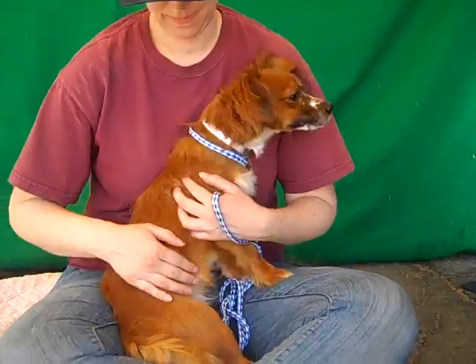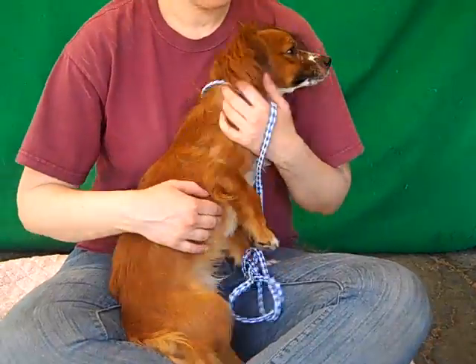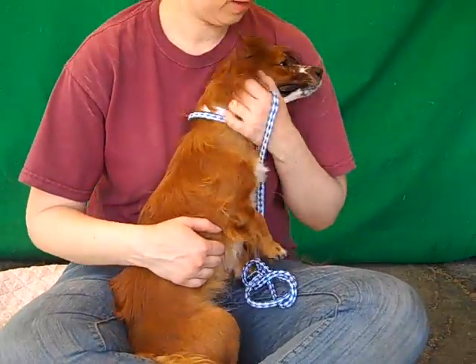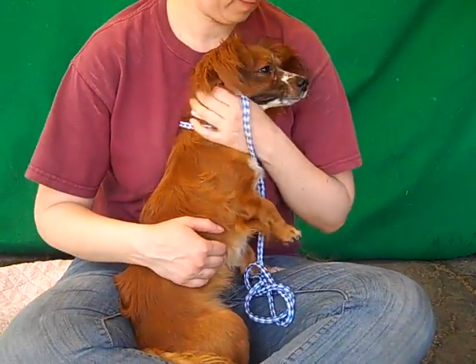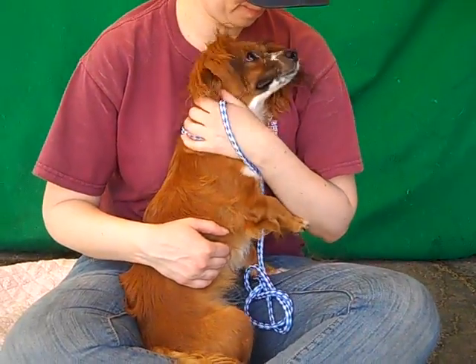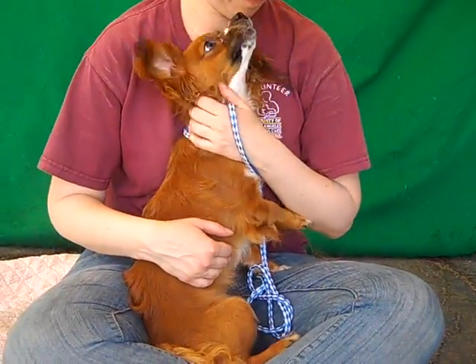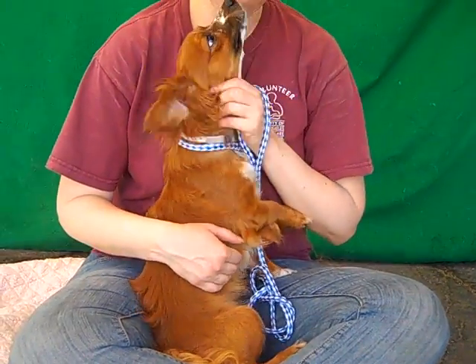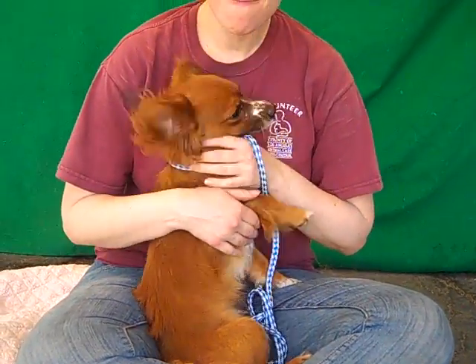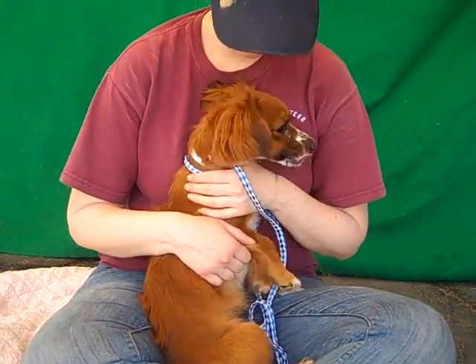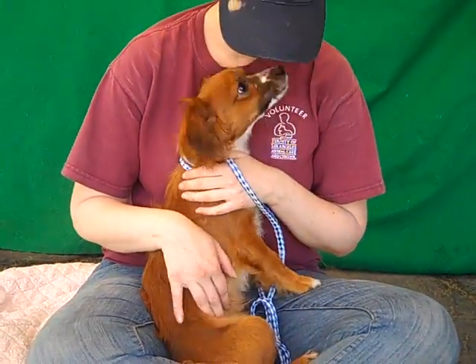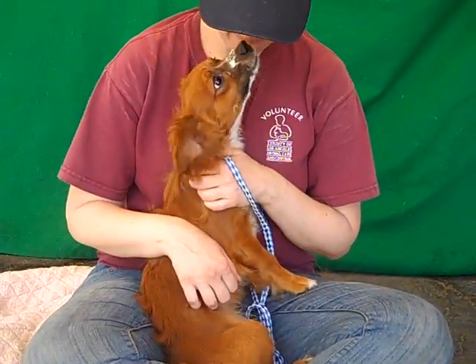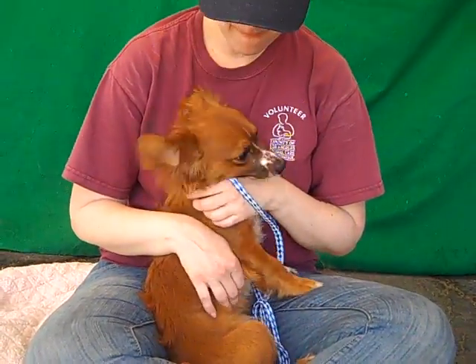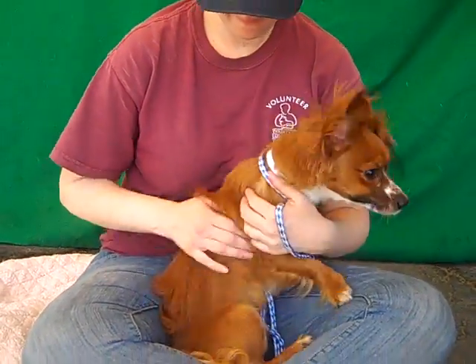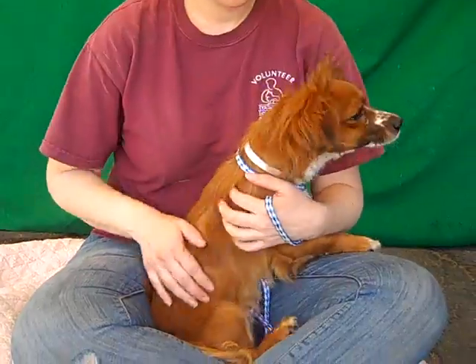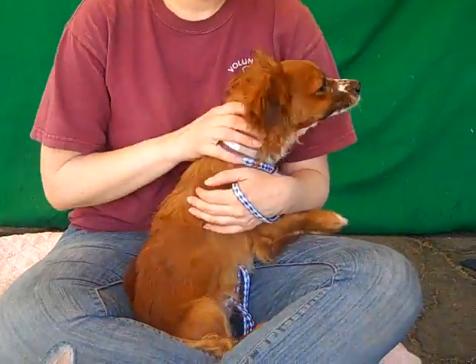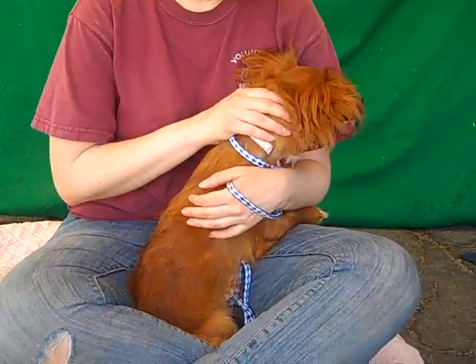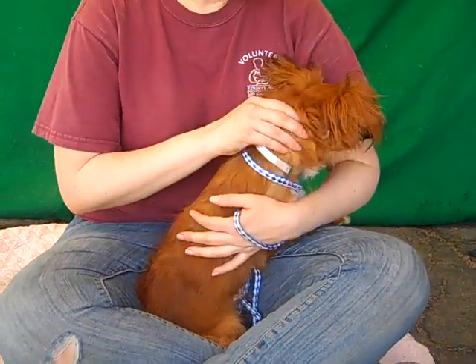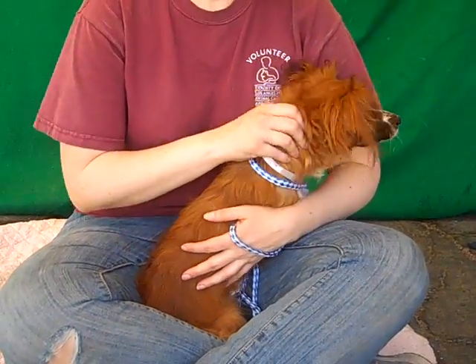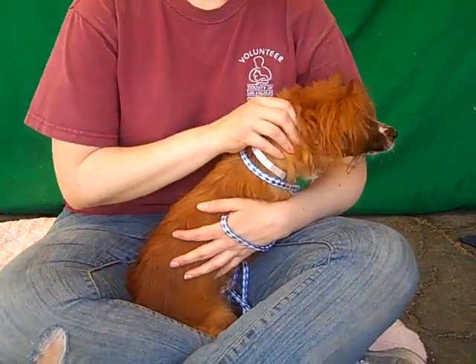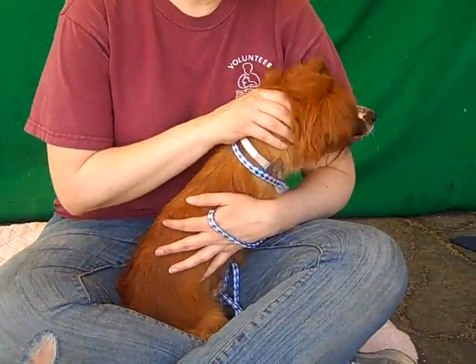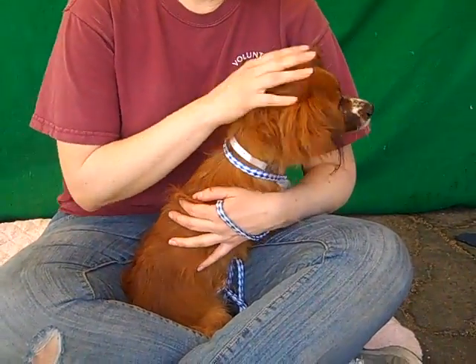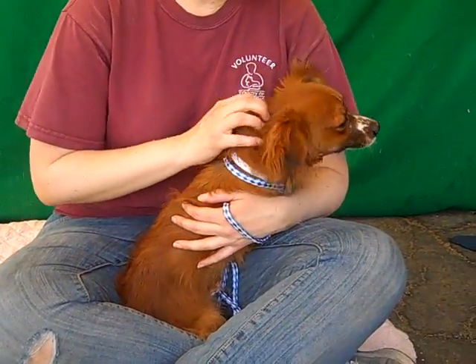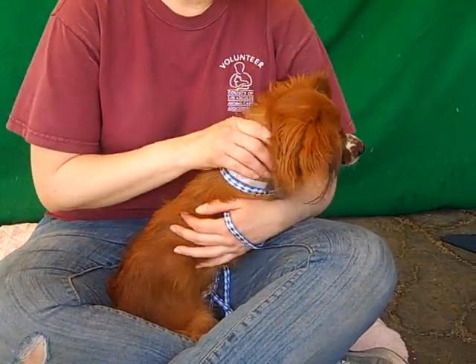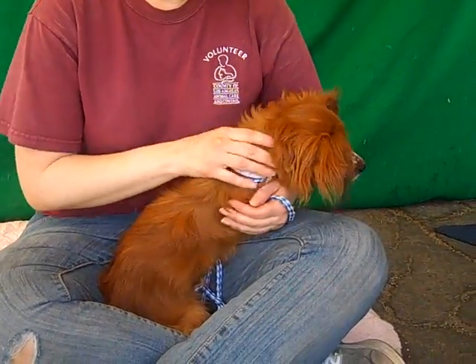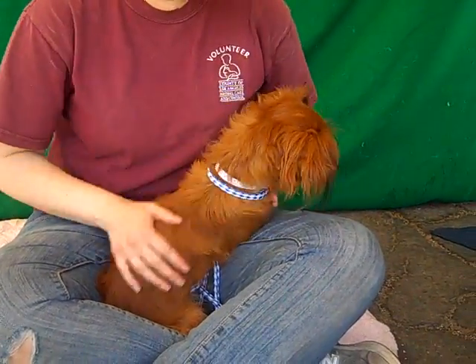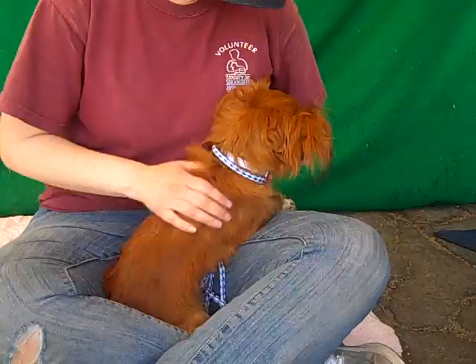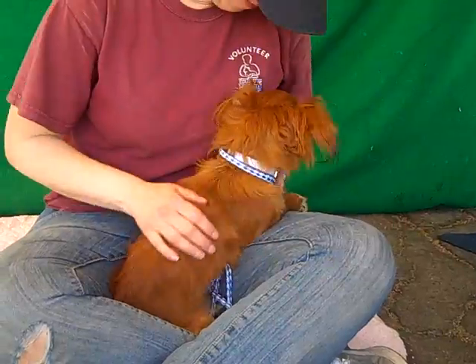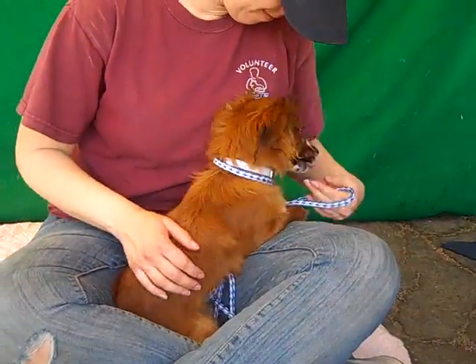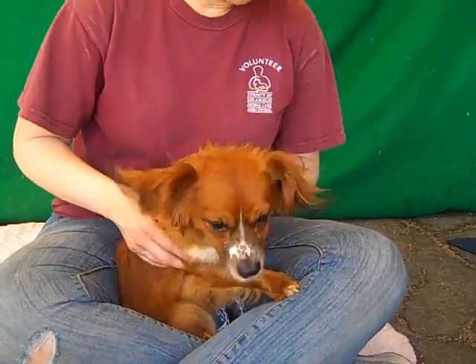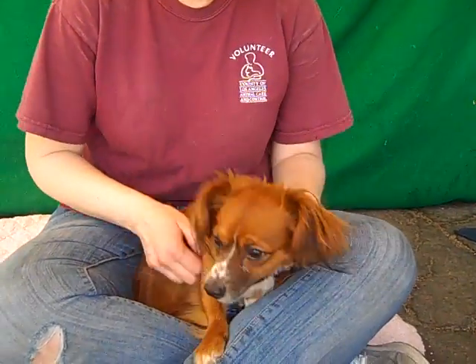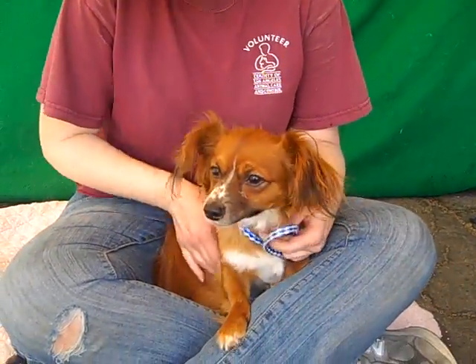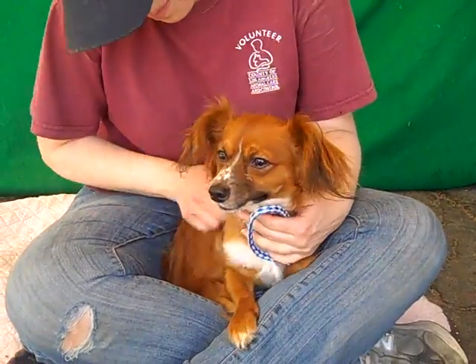He weighs eight pounds so he fits in anywhere. He can go anywhere — he's a perfect size for anything. He's just super affectionate. He gives kisses and loves hugs. As you can see, he's very playful and has great puppy energy.